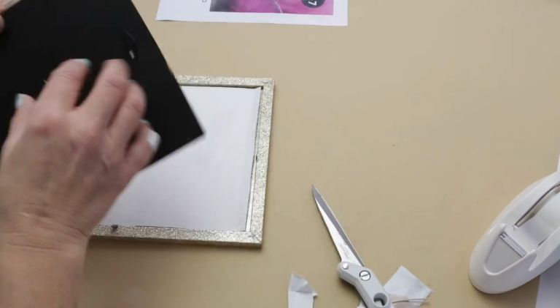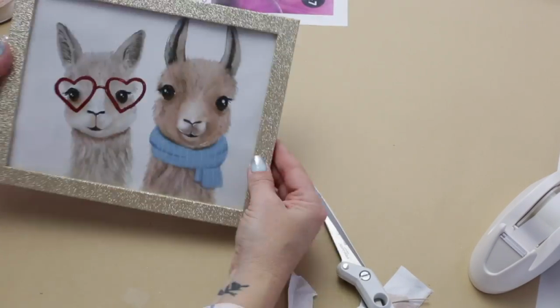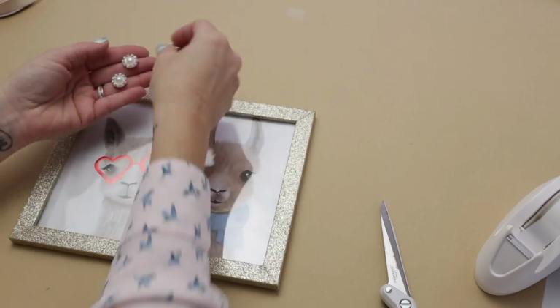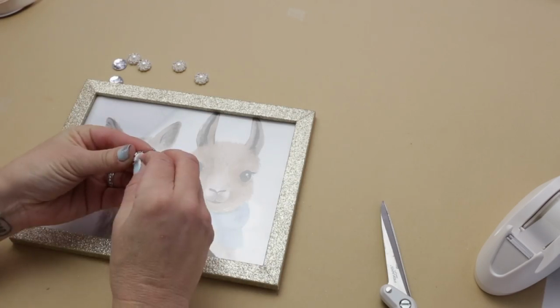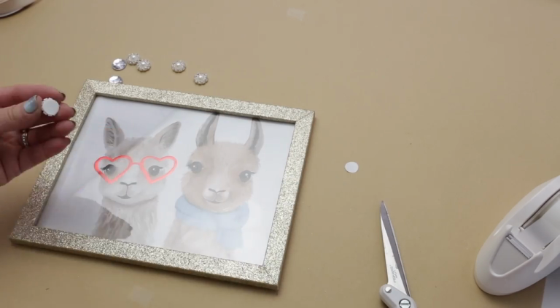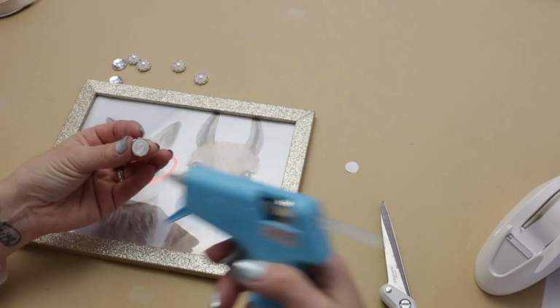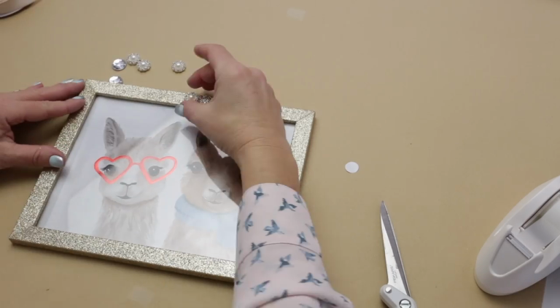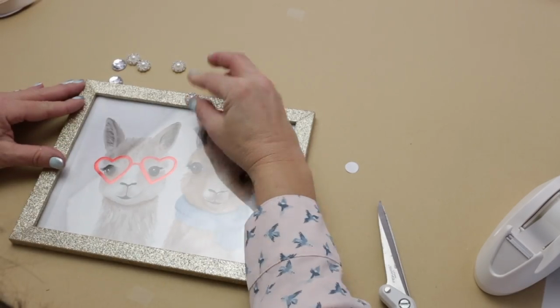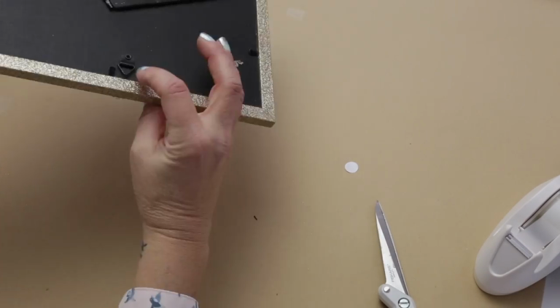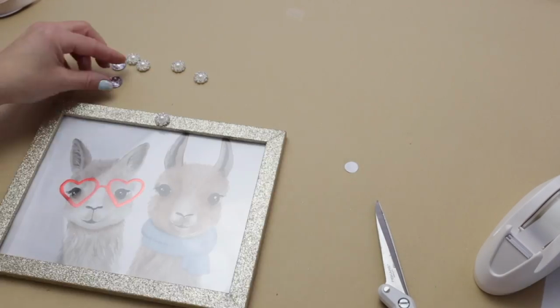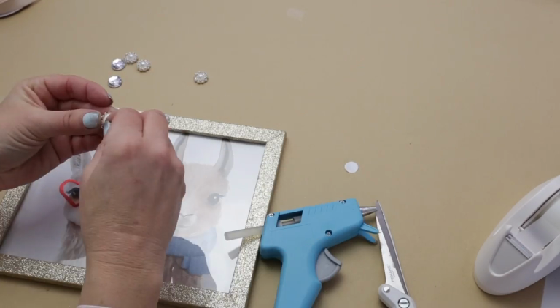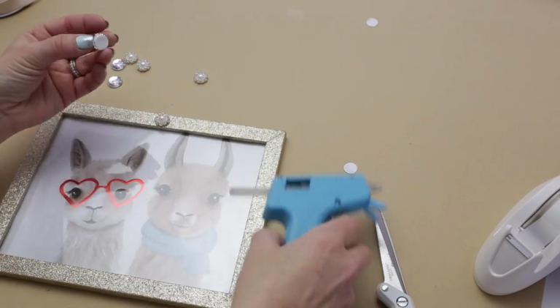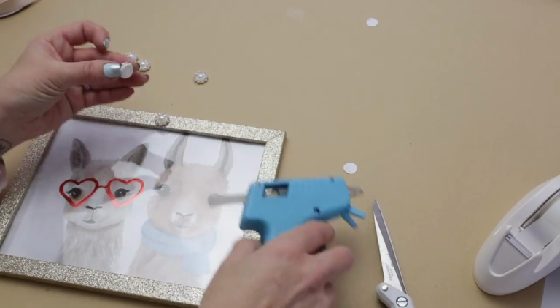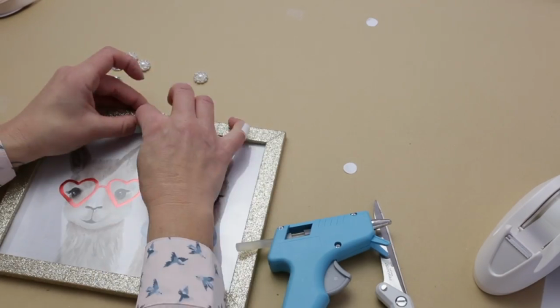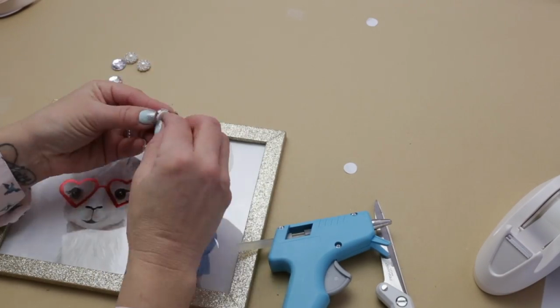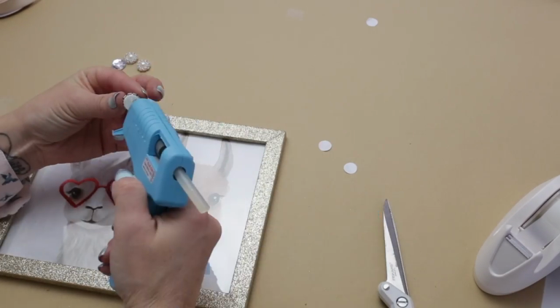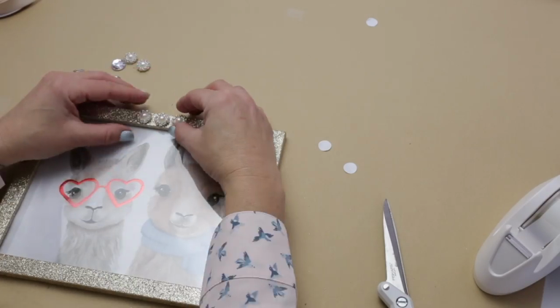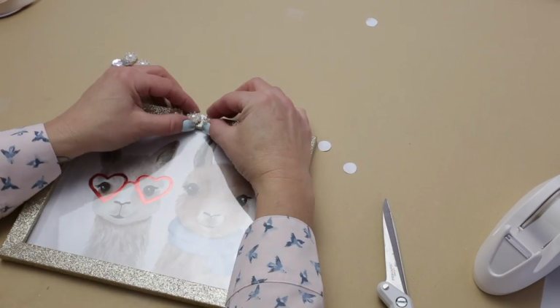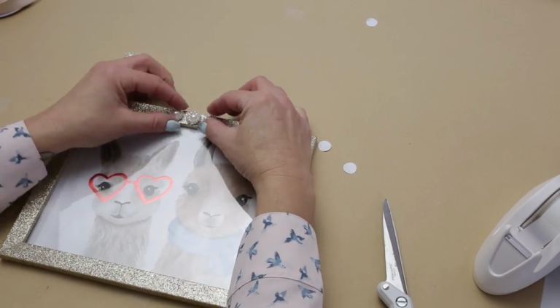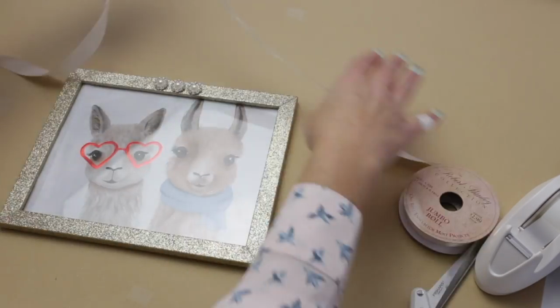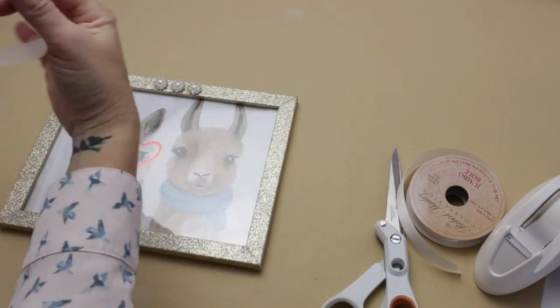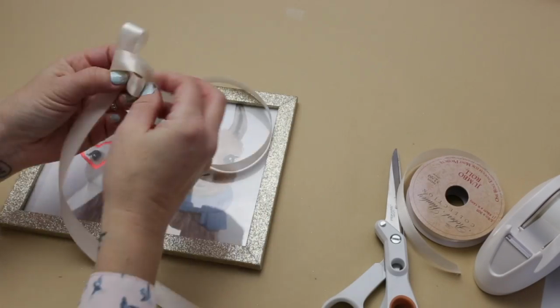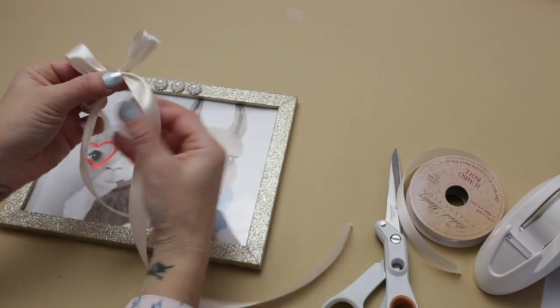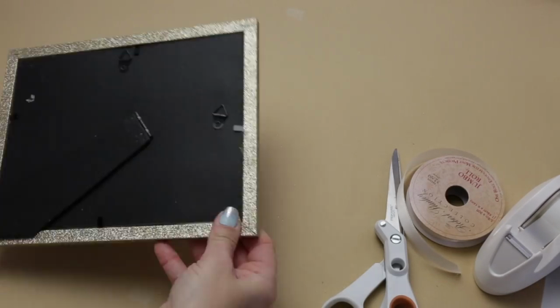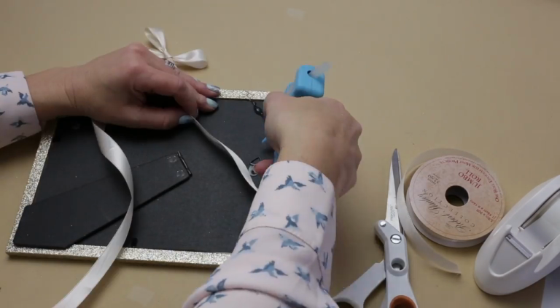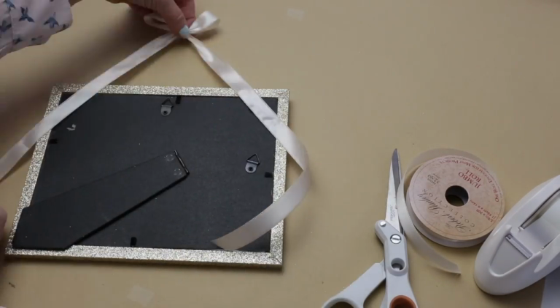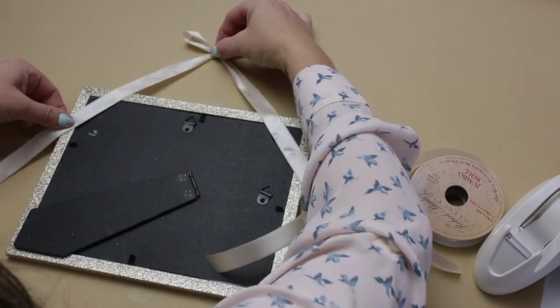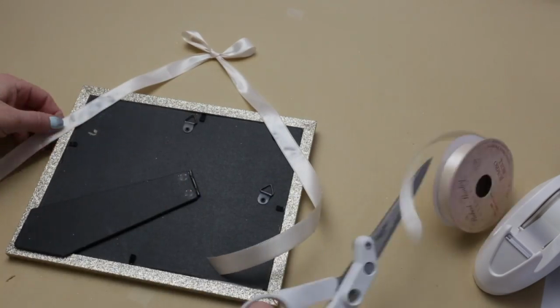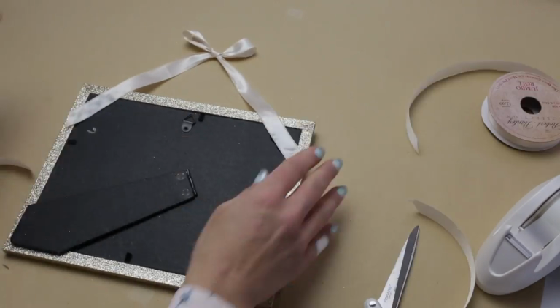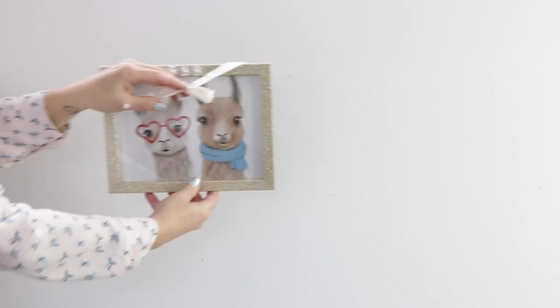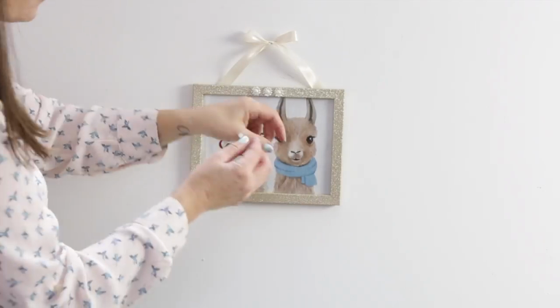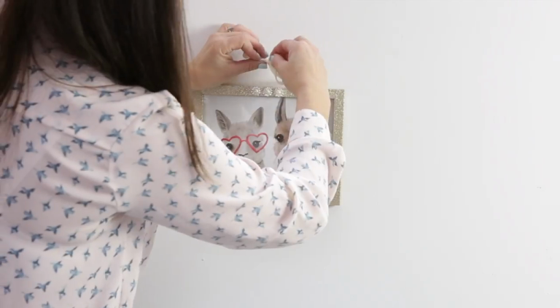Then I trimmed it down to fit into my glittery gold frame. I added three little pearl and diamond embellishments to the top of the frame, tied together a really pretty satin bow, and added it by gluing it to the back of the frame. Trimmed off the edges and it was ready to hang. Enjoy!